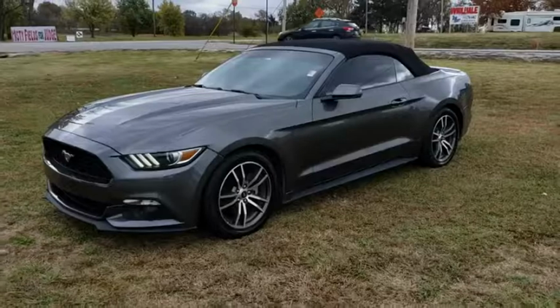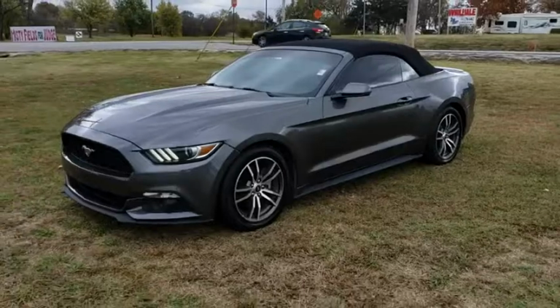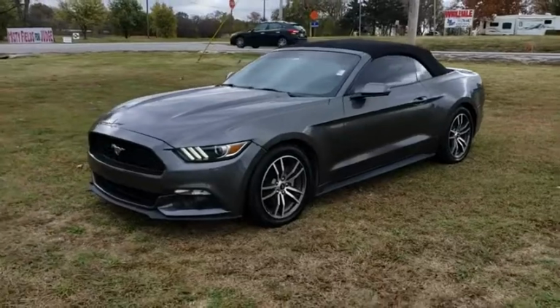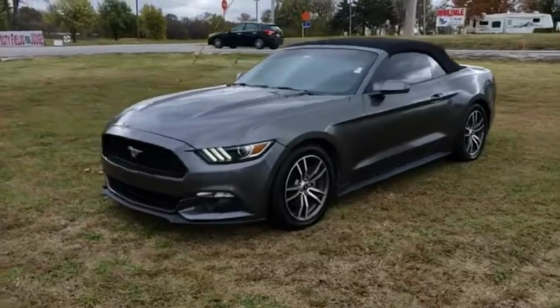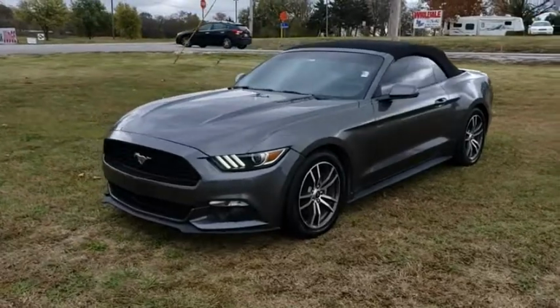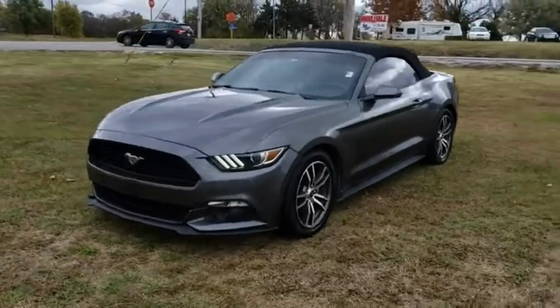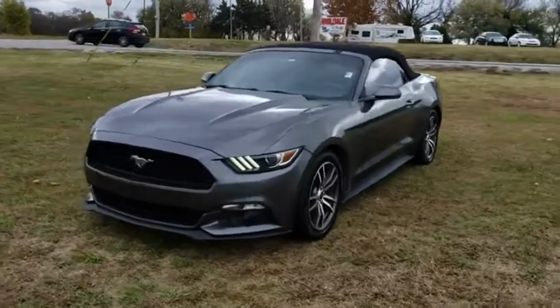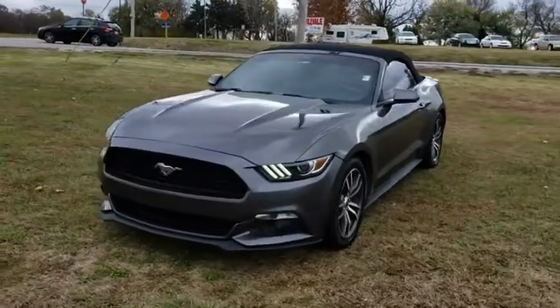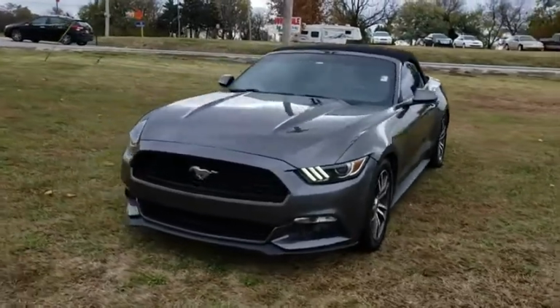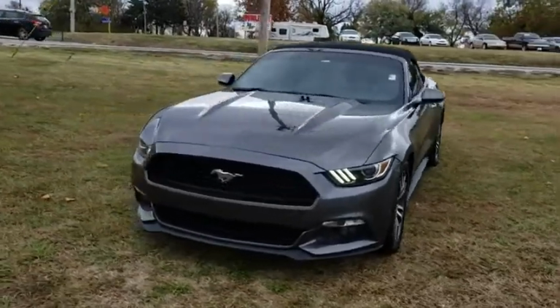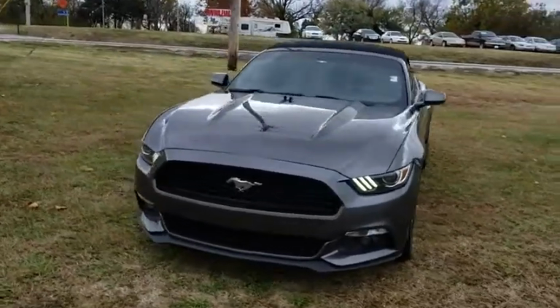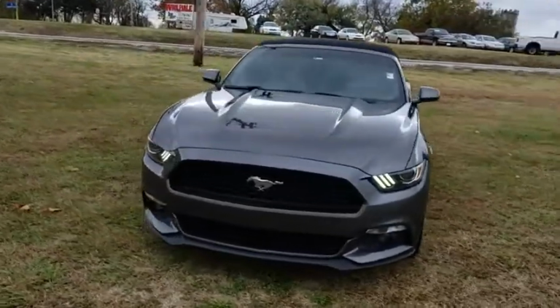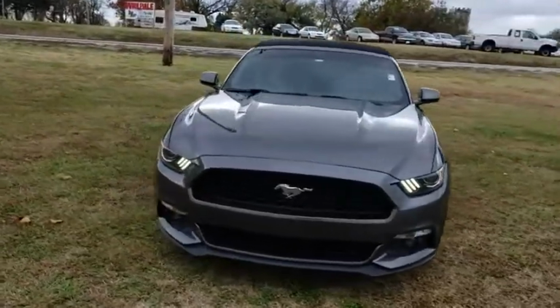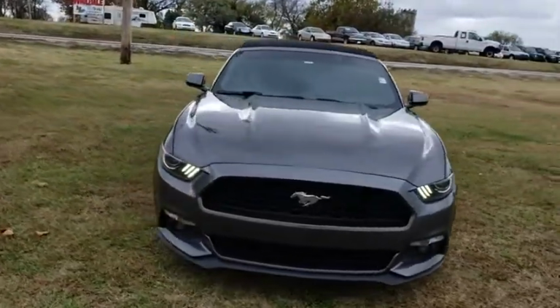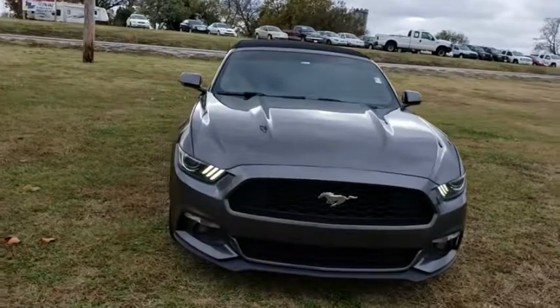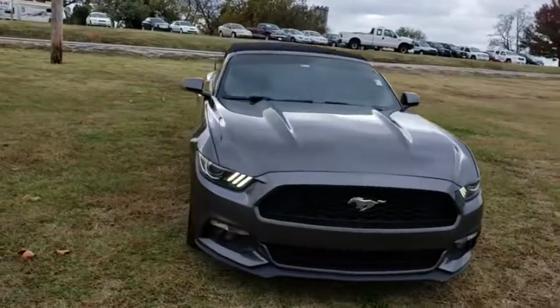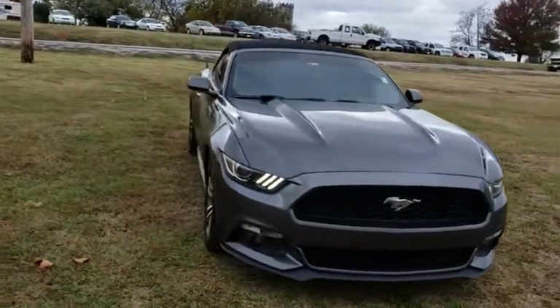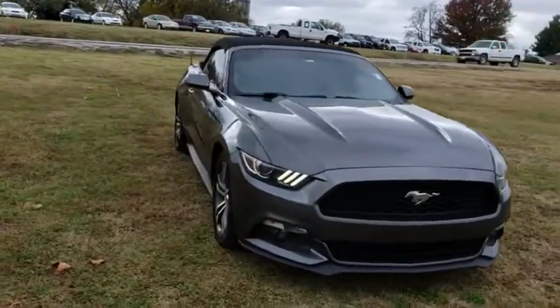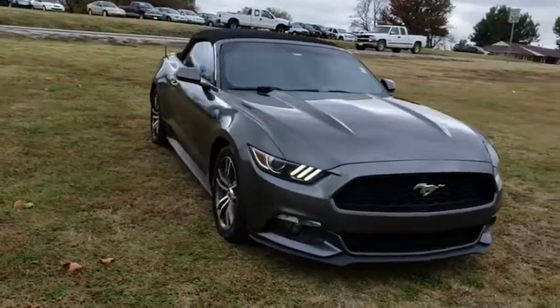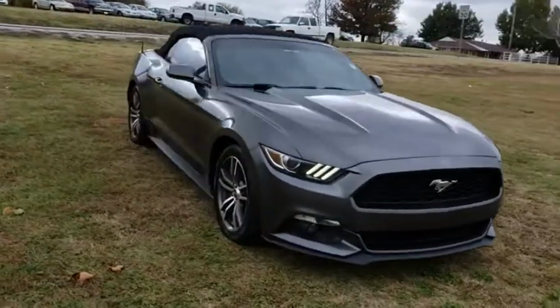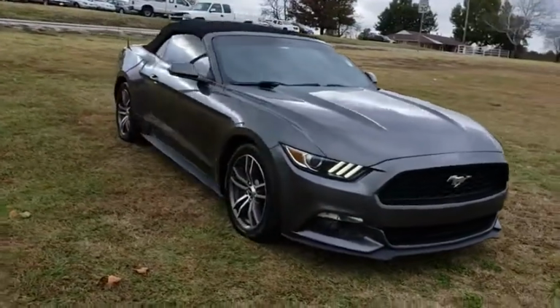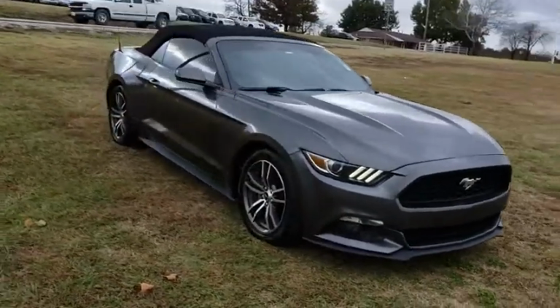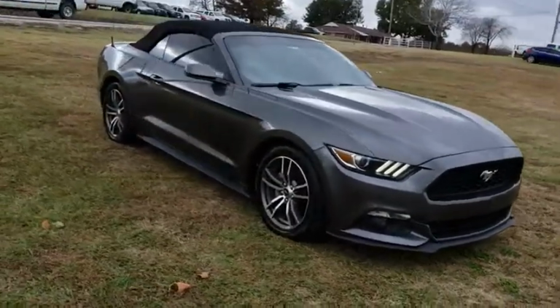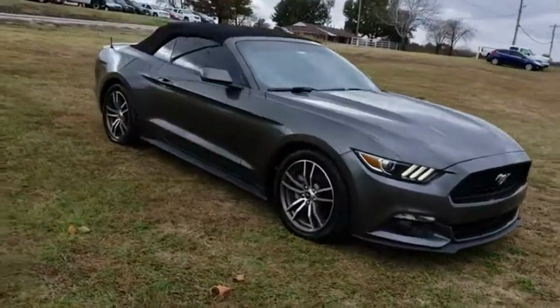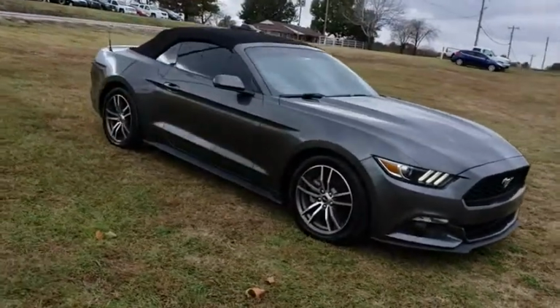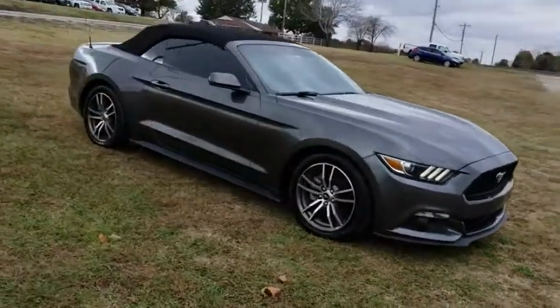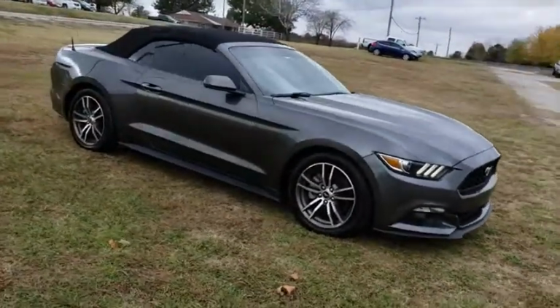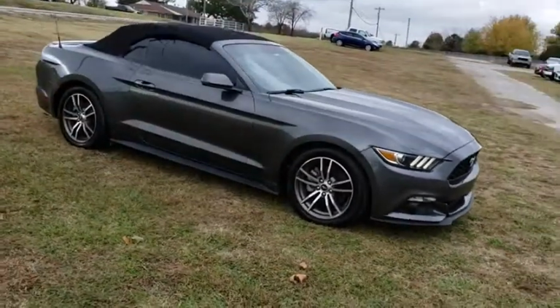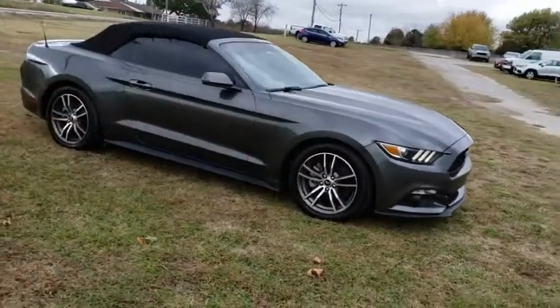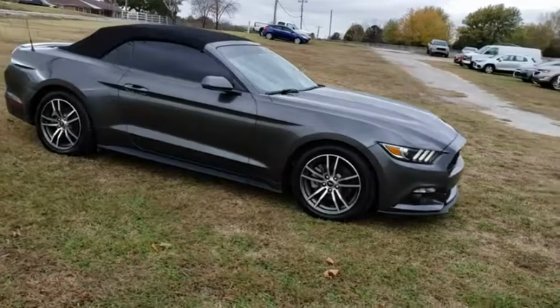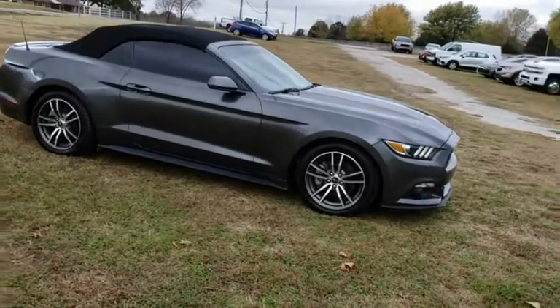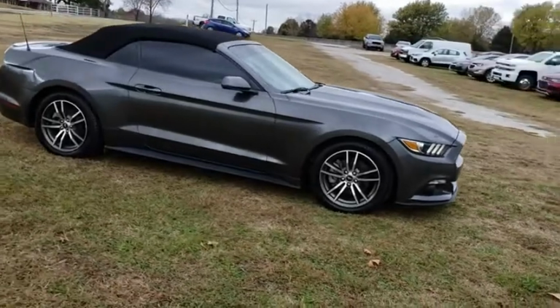2016 Ford Mustang. The Mustang is race-worthy and ready for the track. This vehicle has less than 75,000 miles. Here are some of this vehicle's great options.